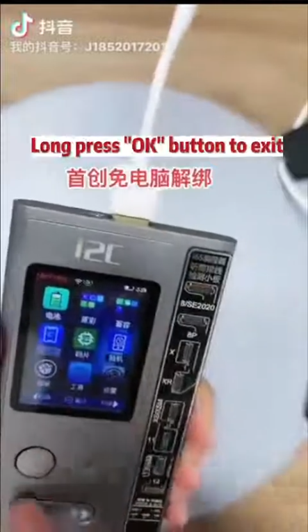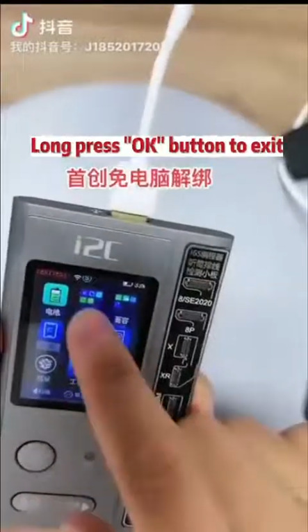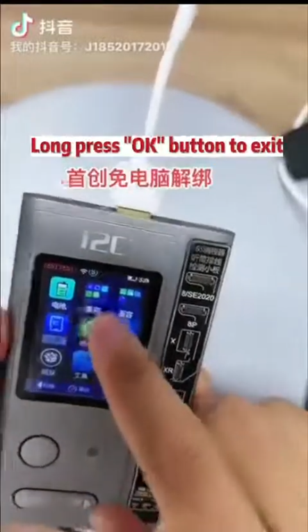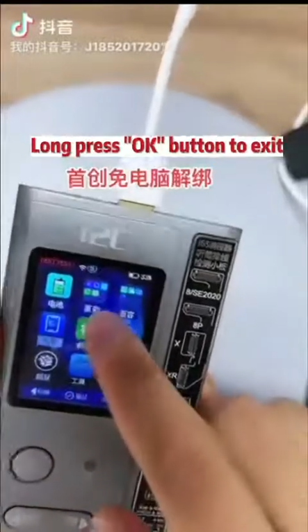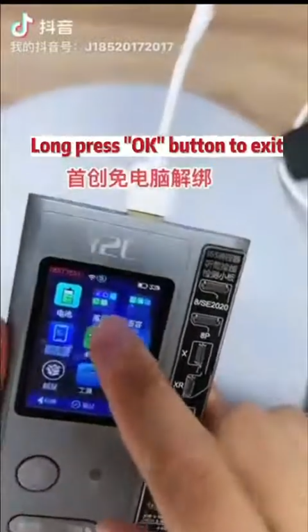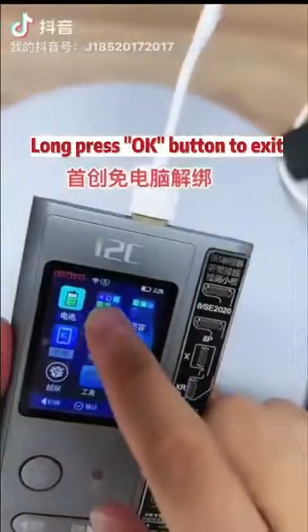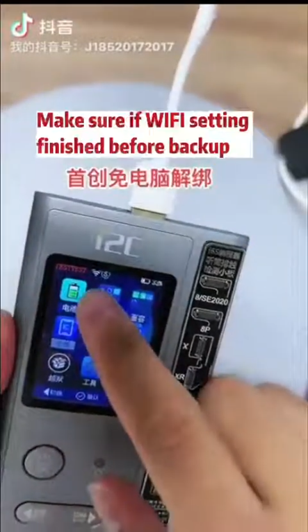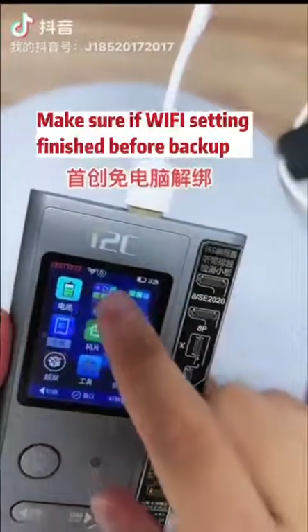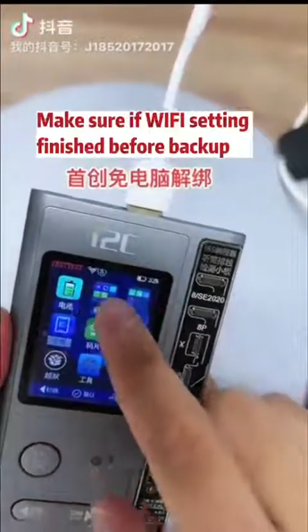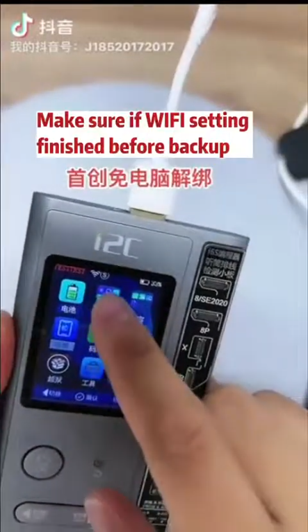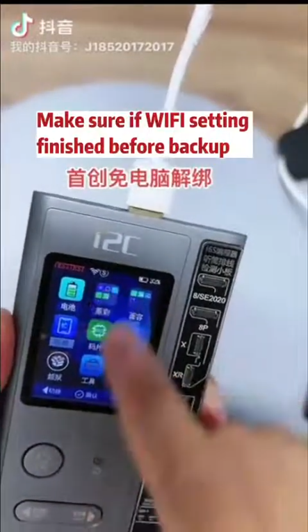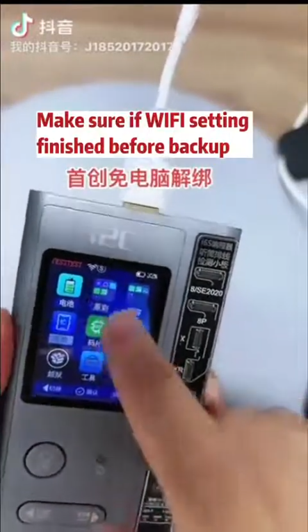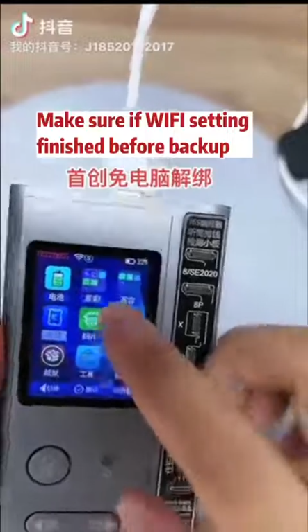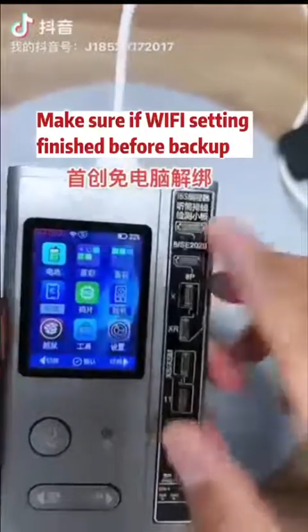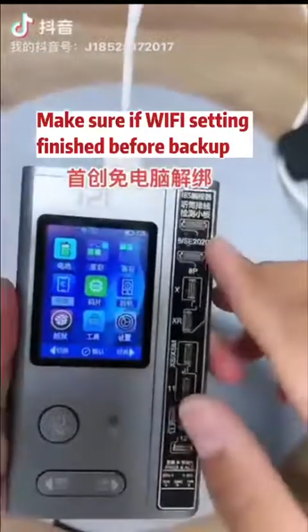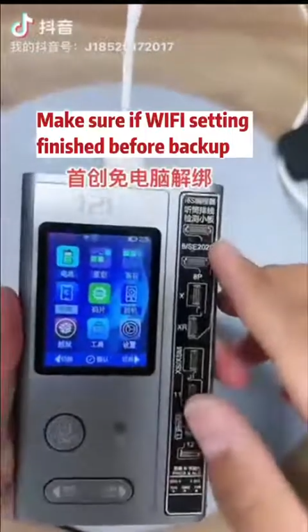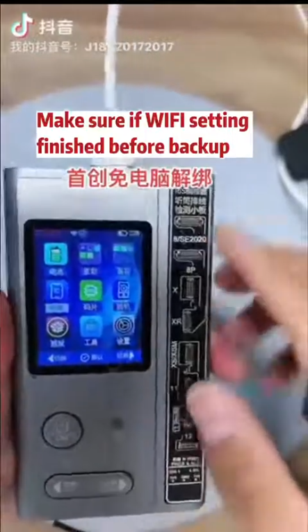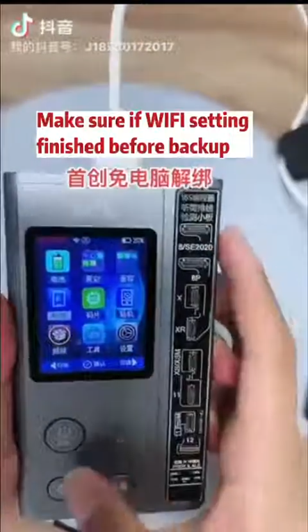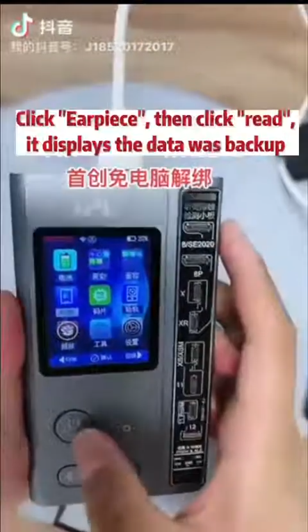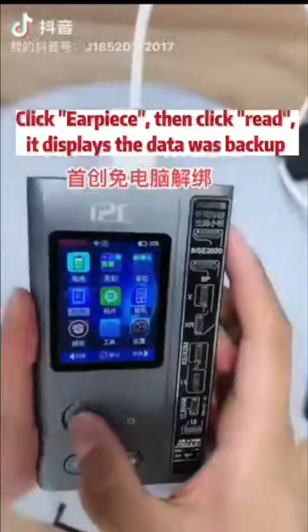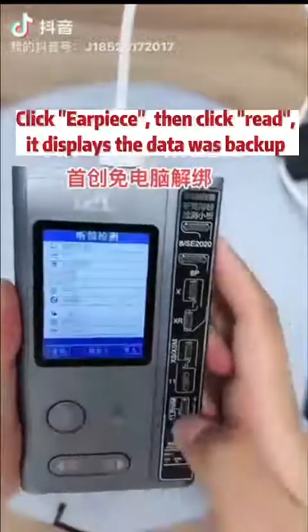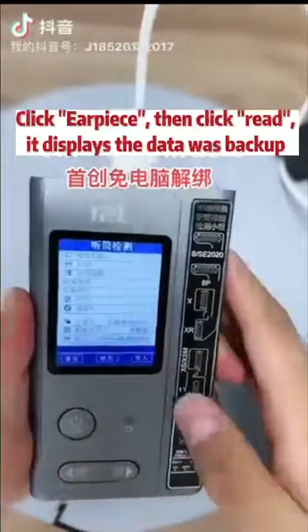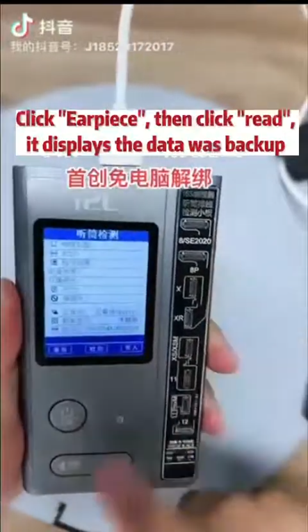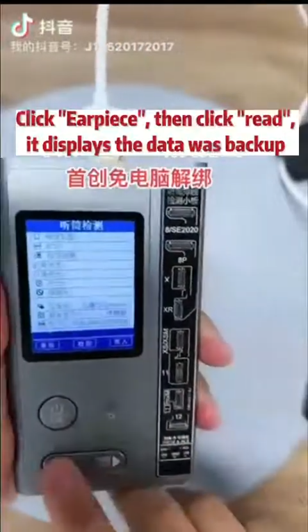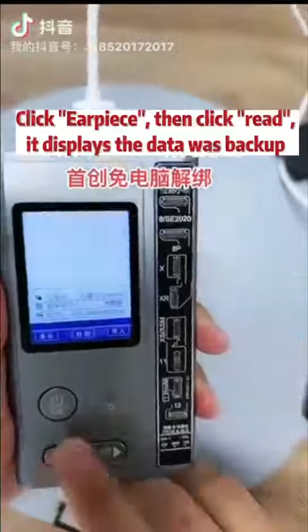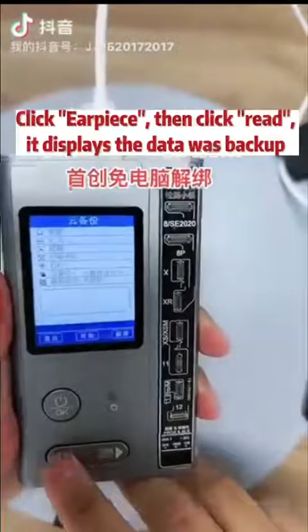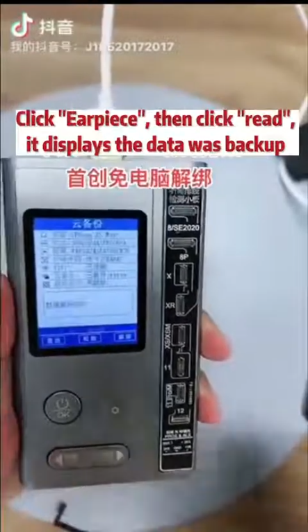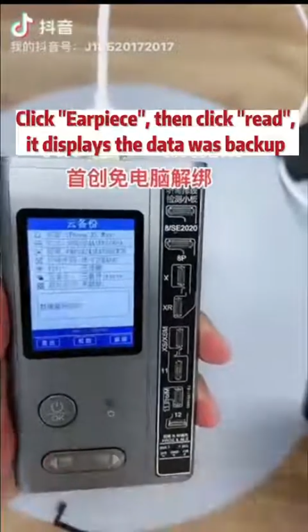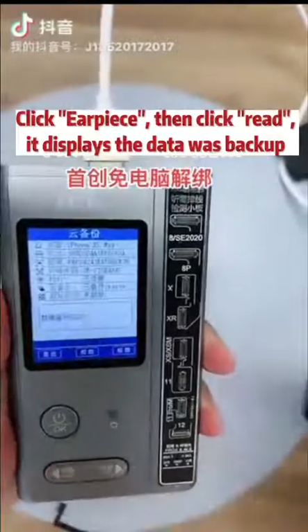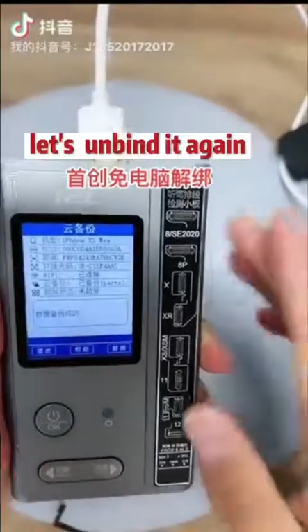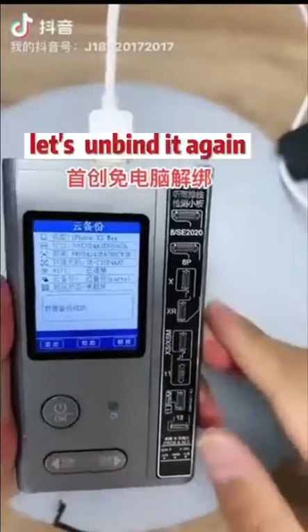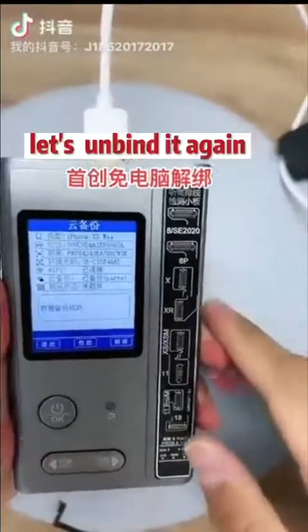Long press the OK button to exit. Make sure the Wi-Fi settings for the i6s Programmer are correct before backing up regional data. Click Earpiece, then click red. It displays that the data was backed up.